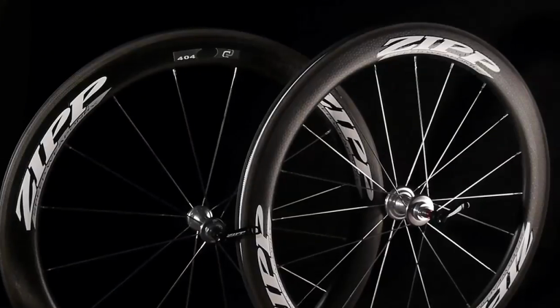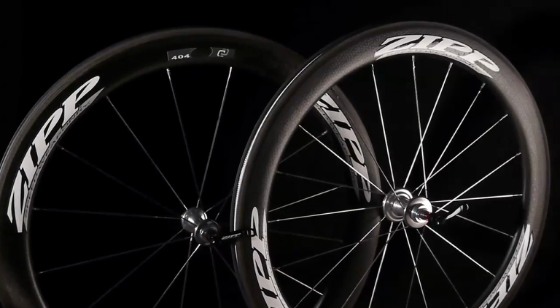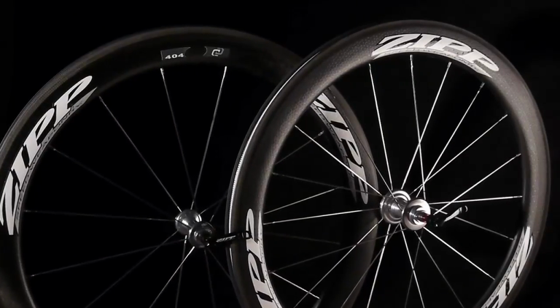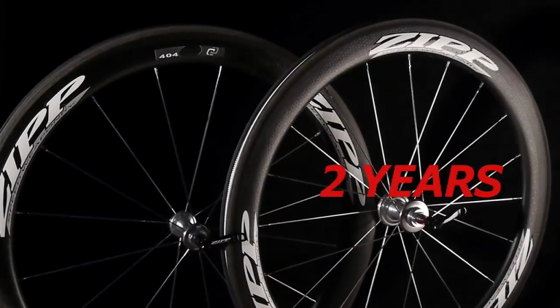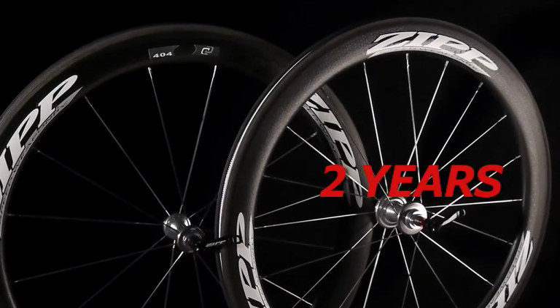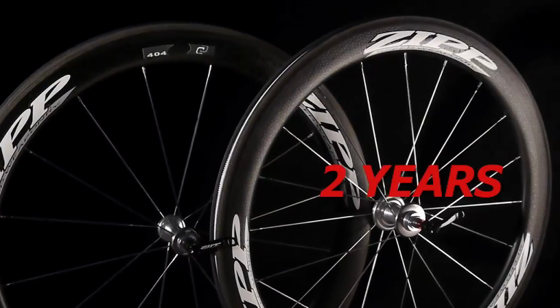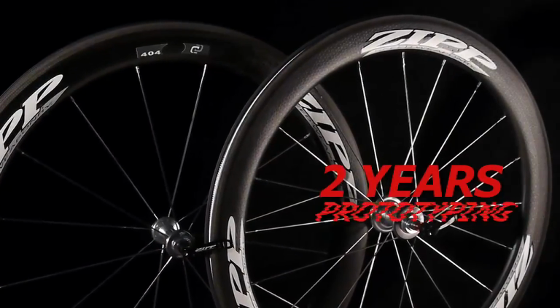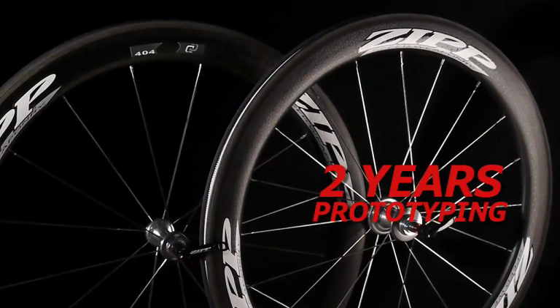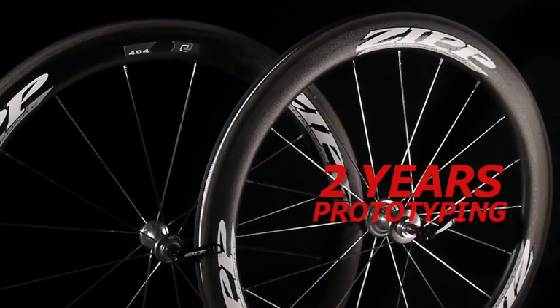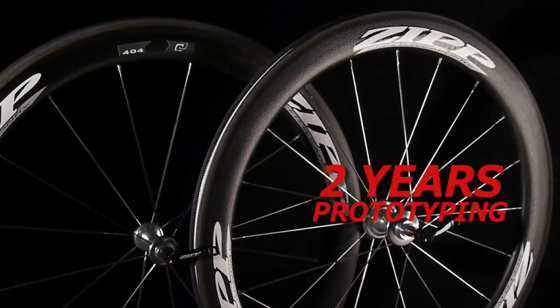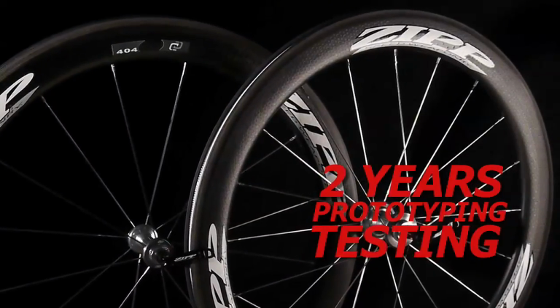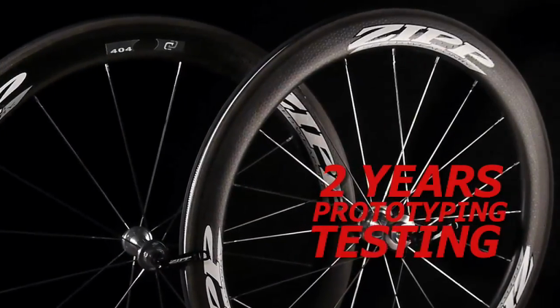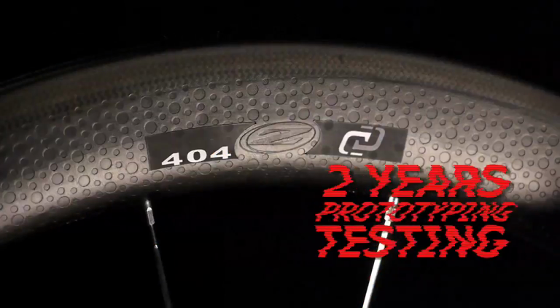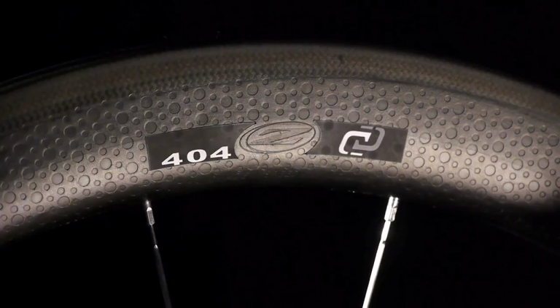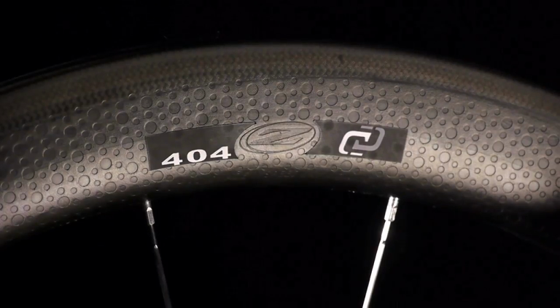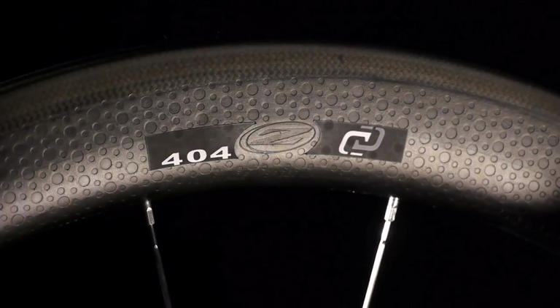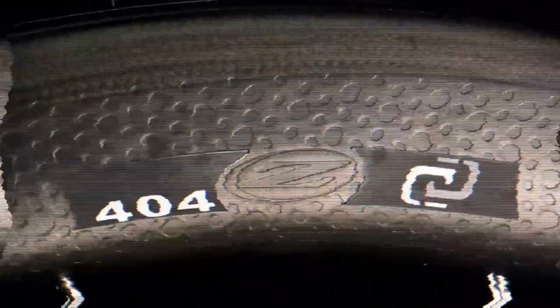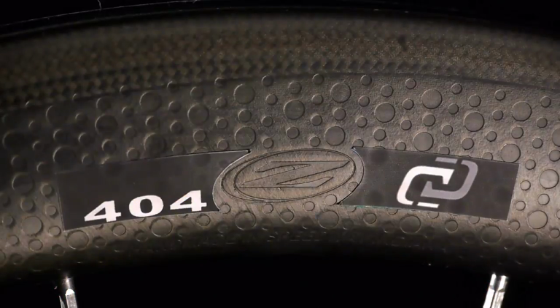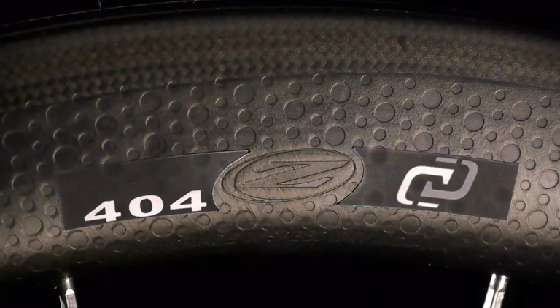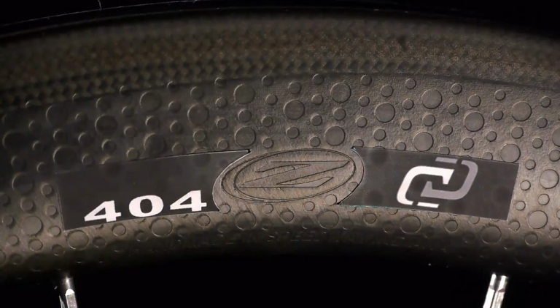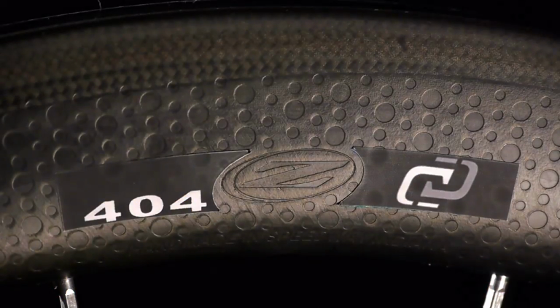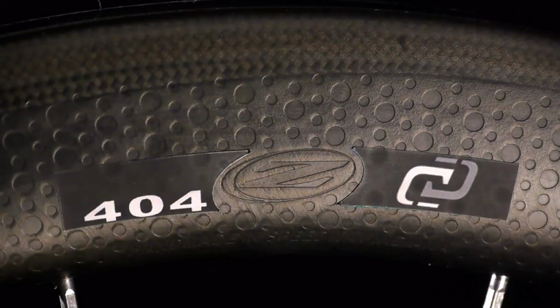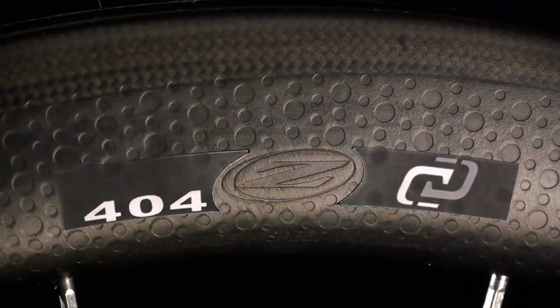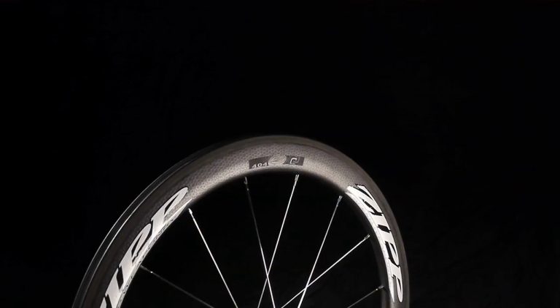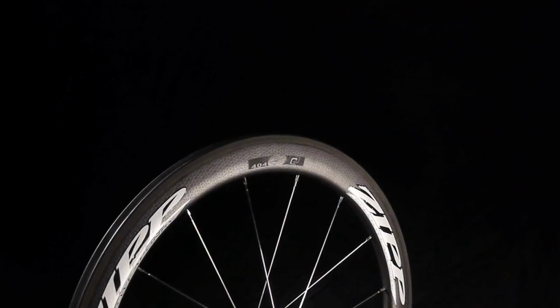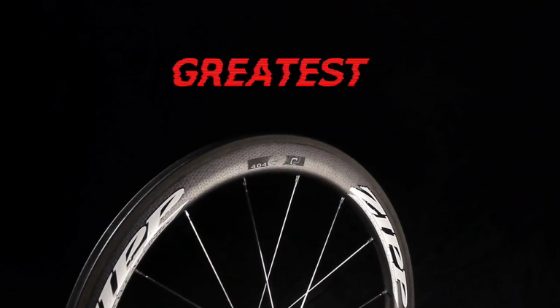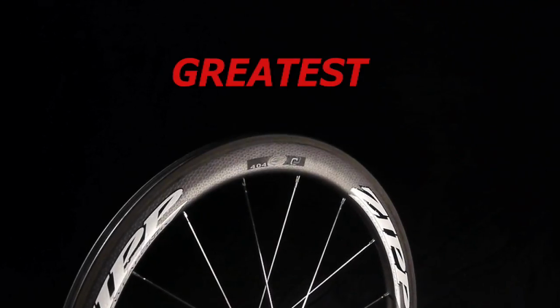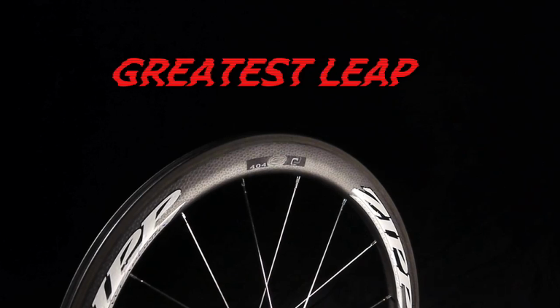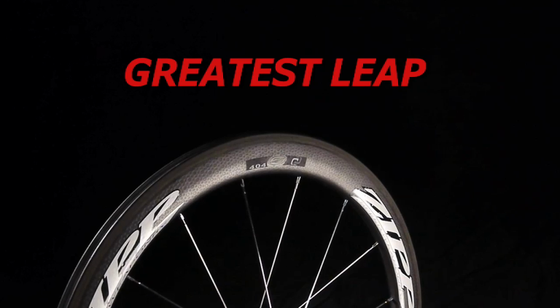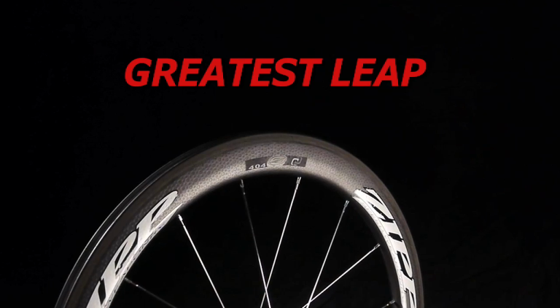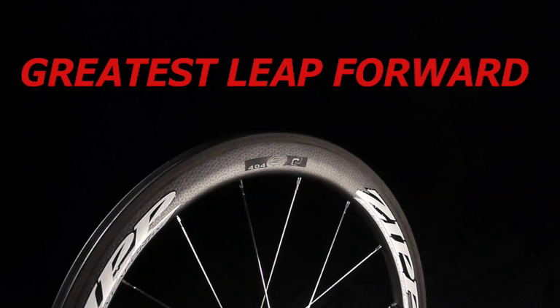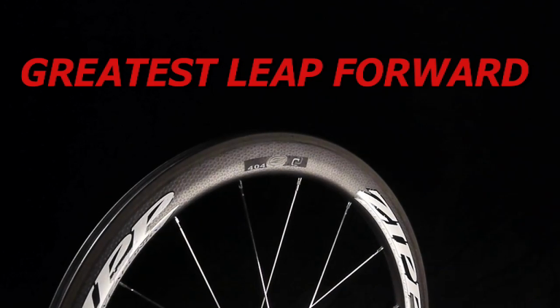After two years of near constant prototyping and testing, the release of Zipp's 404 Full Carbon Clincher marks perhaps the greatest leap forward in our history.